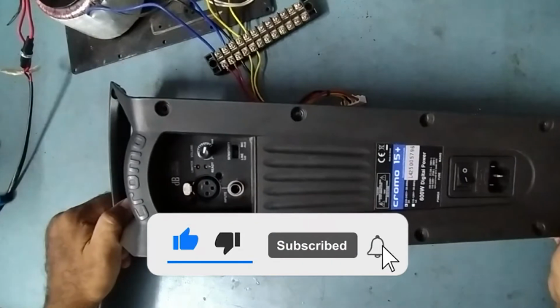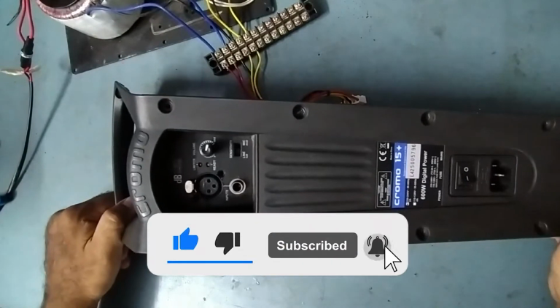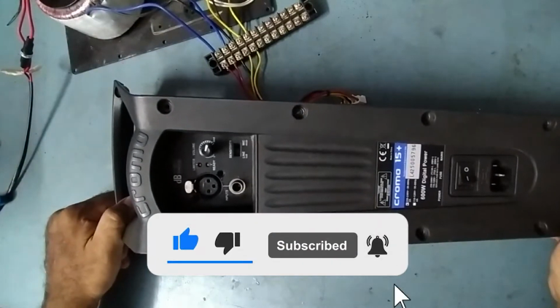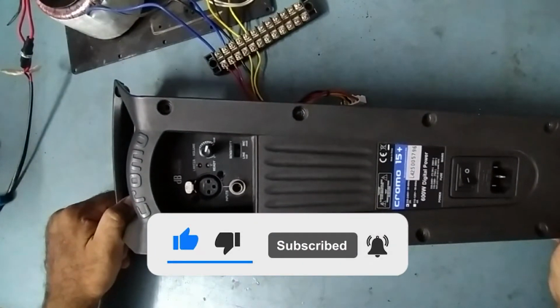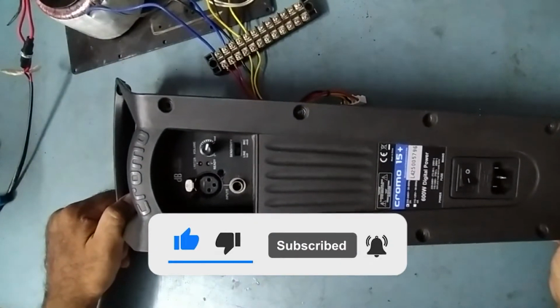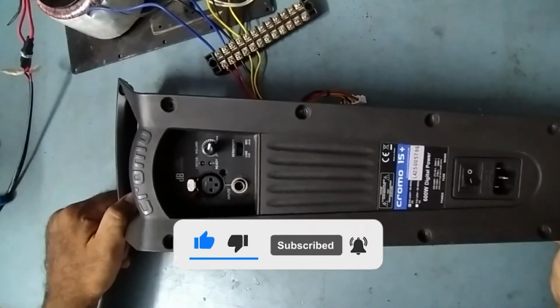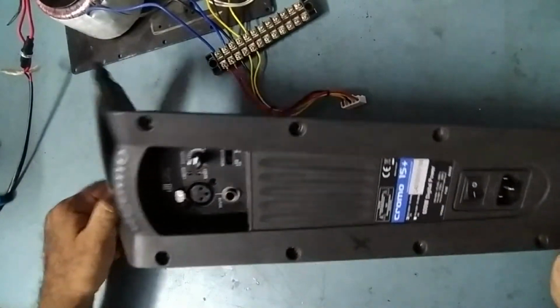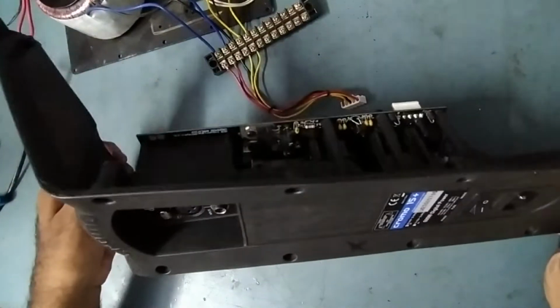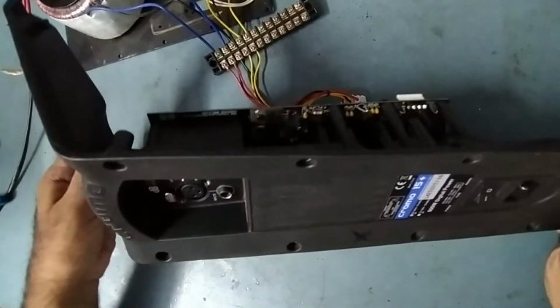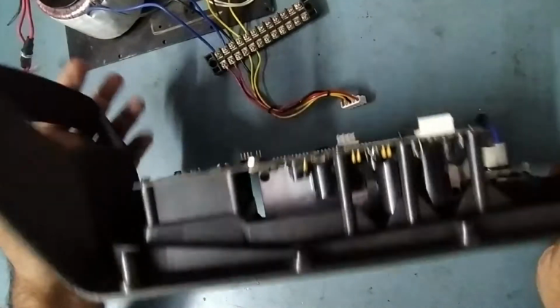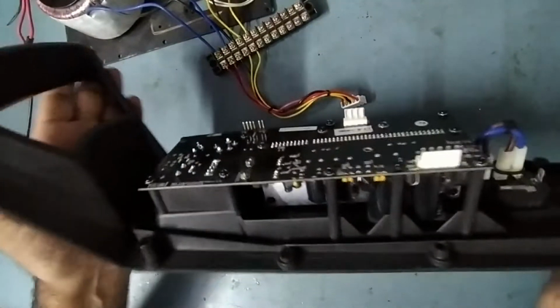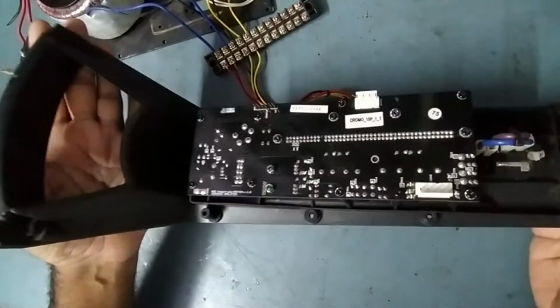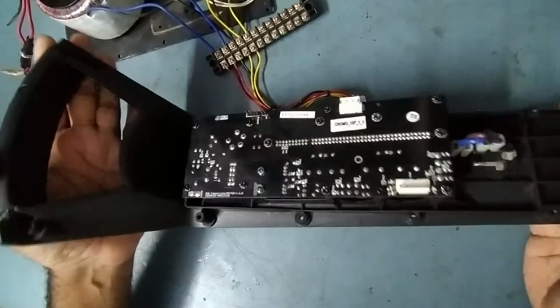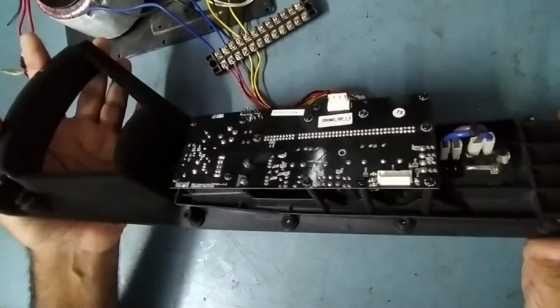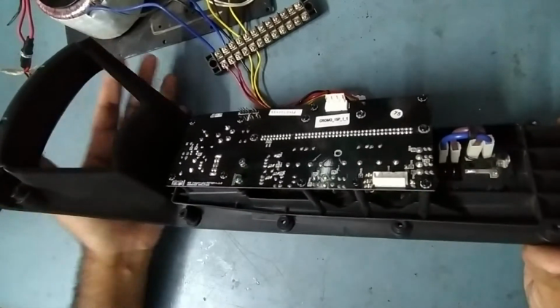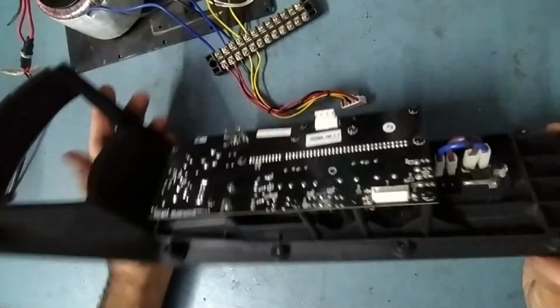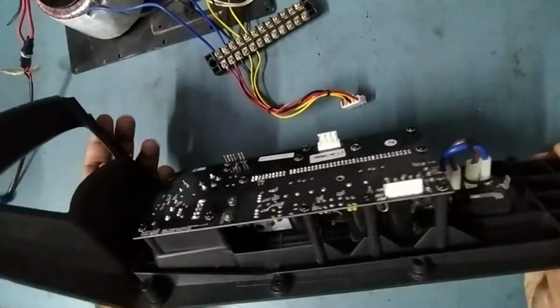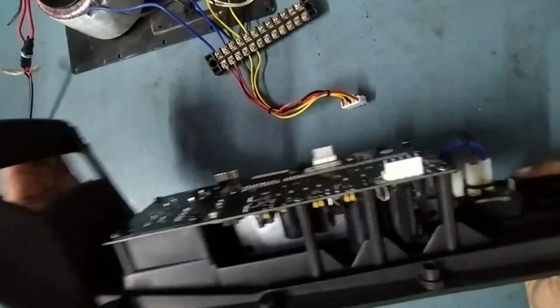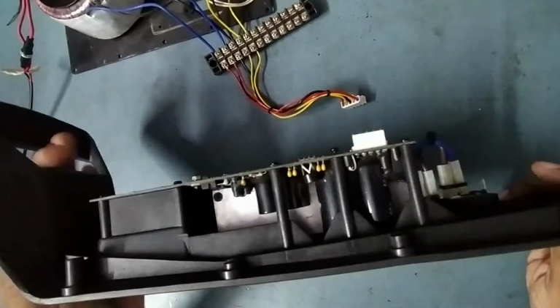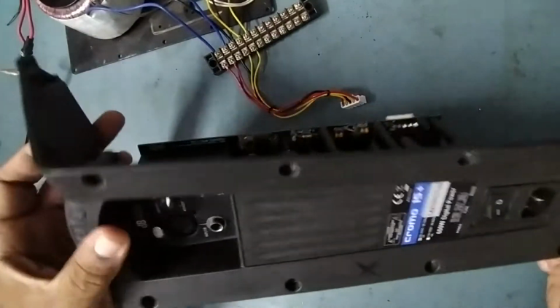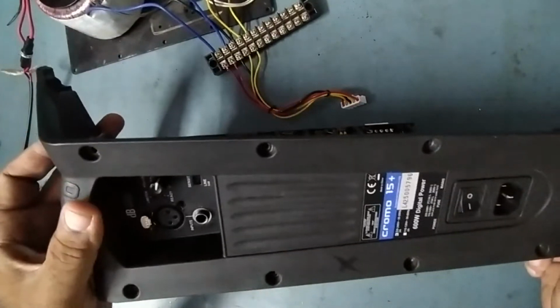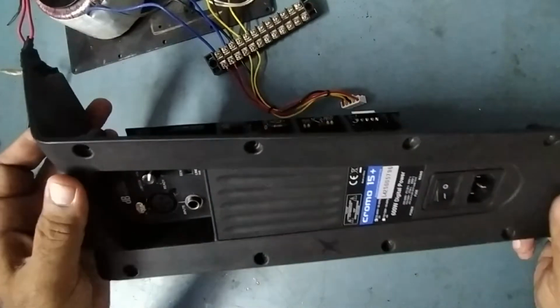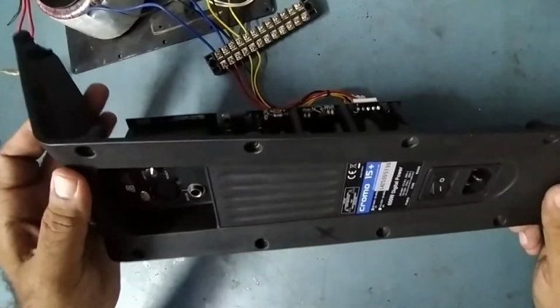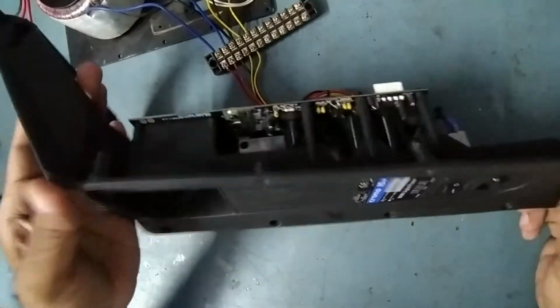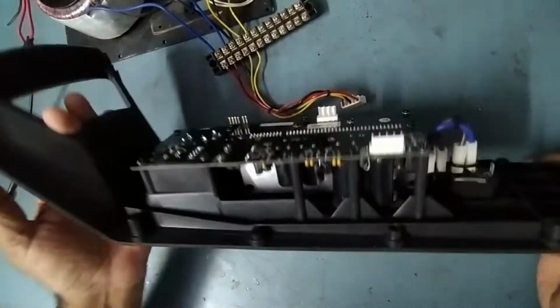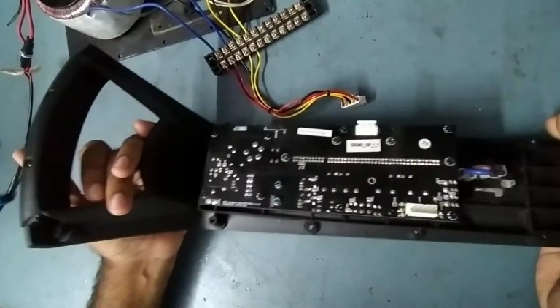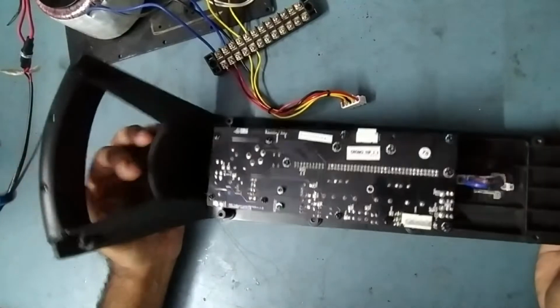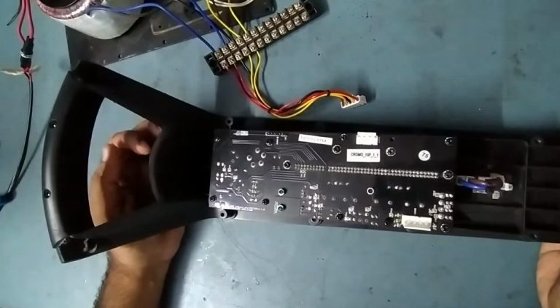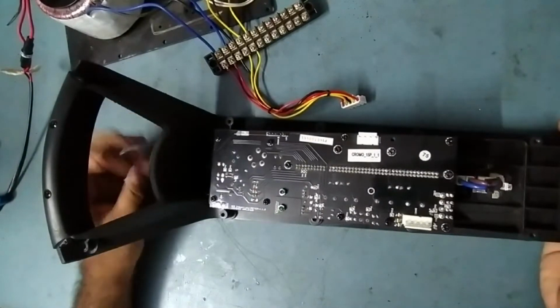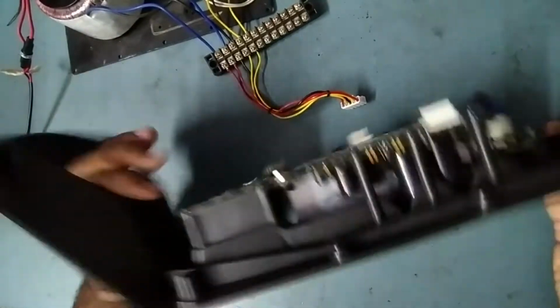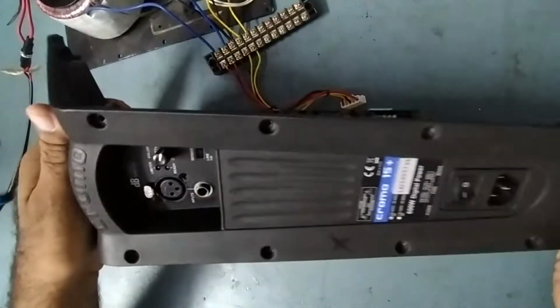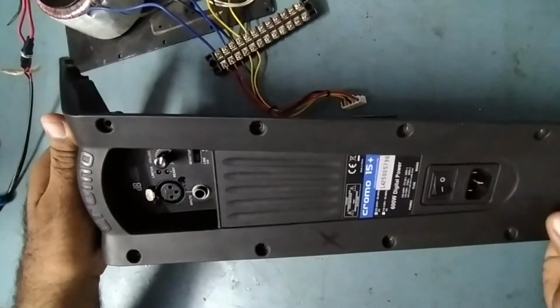If you are new to my YouTube channel, please subscribe so that future videos also reach you. Now we'll check what's the issue in this — this is the module for the Chromo 15 Plus active speaker.